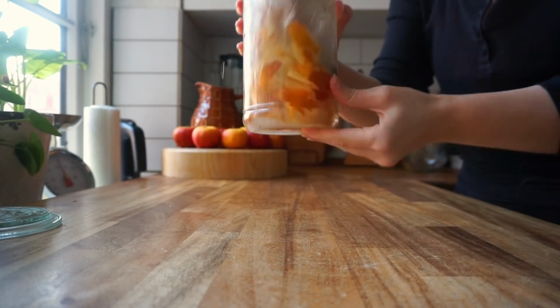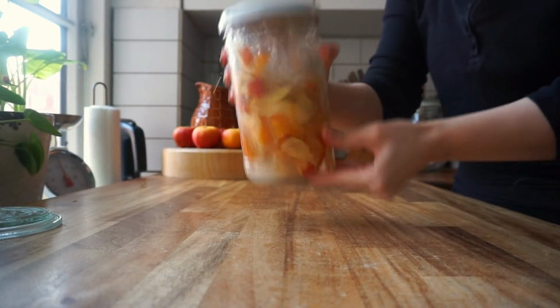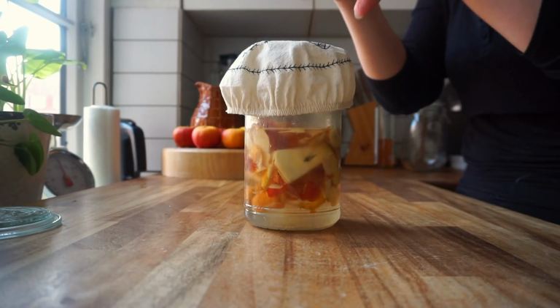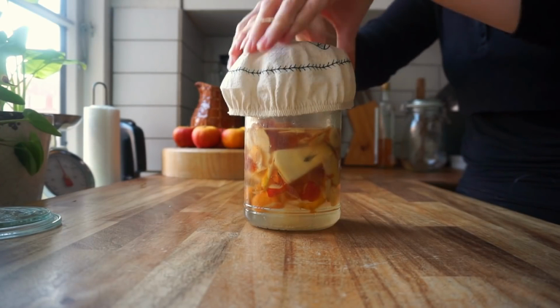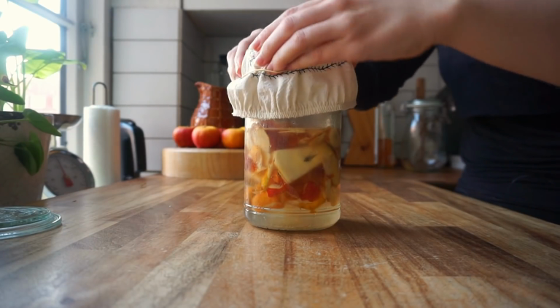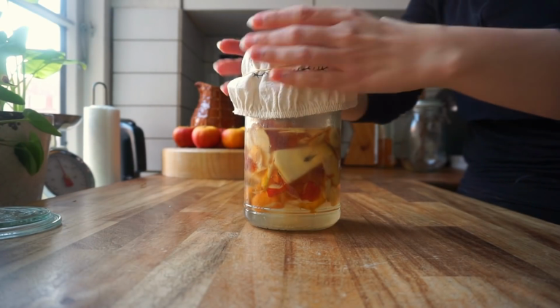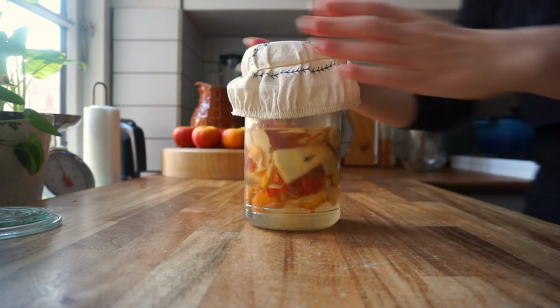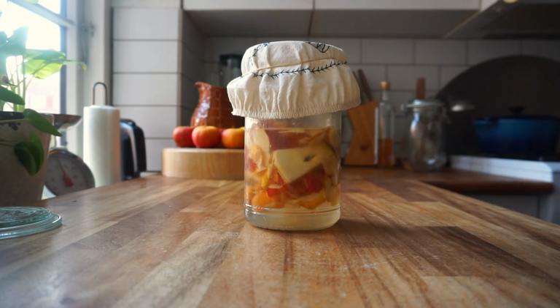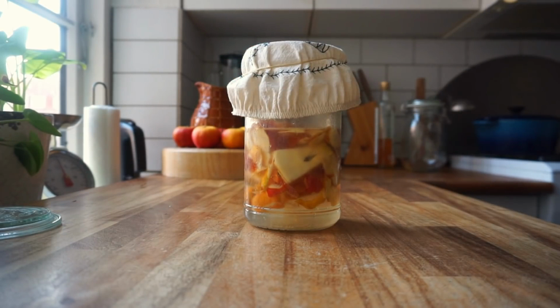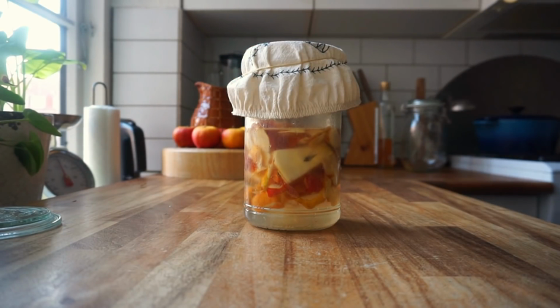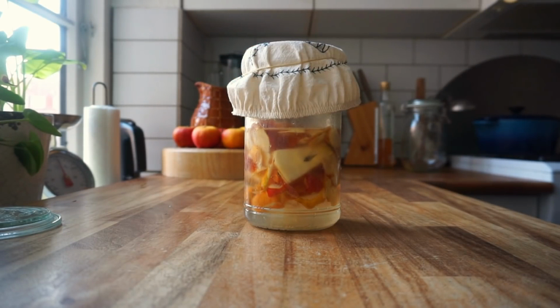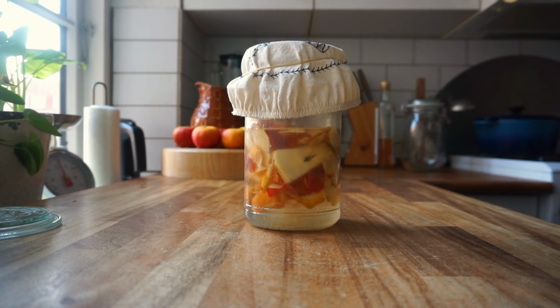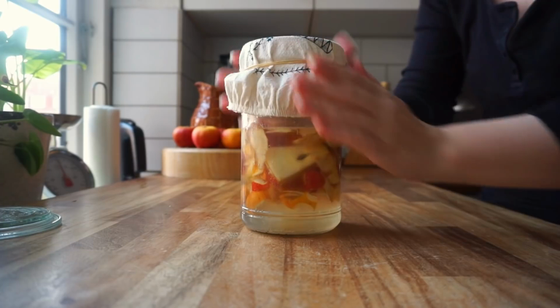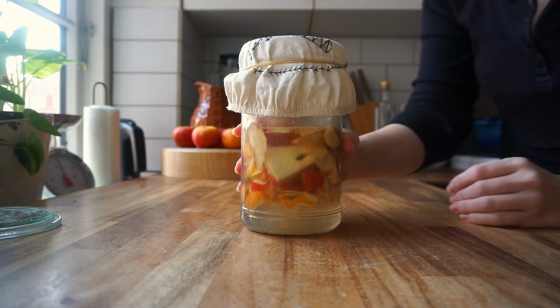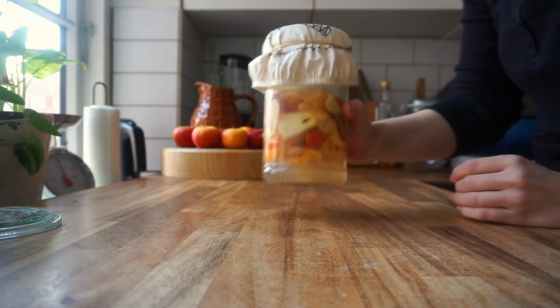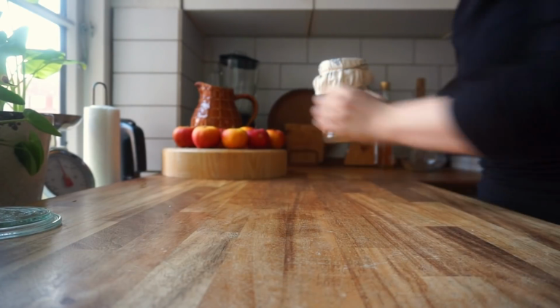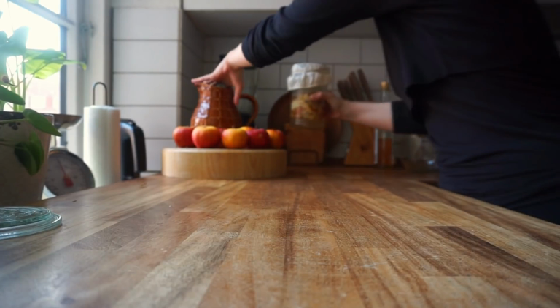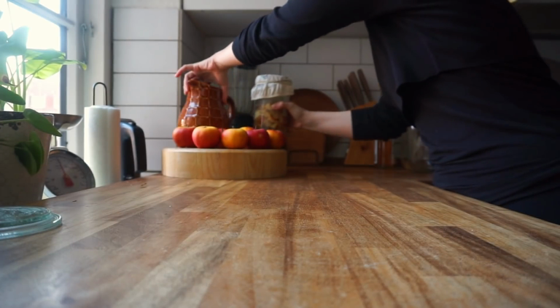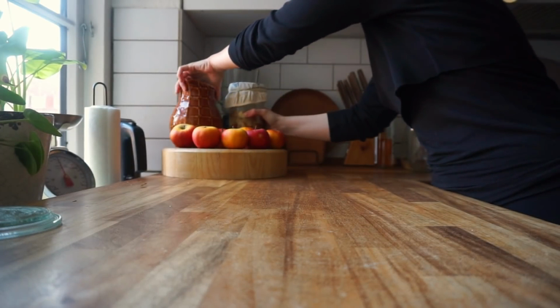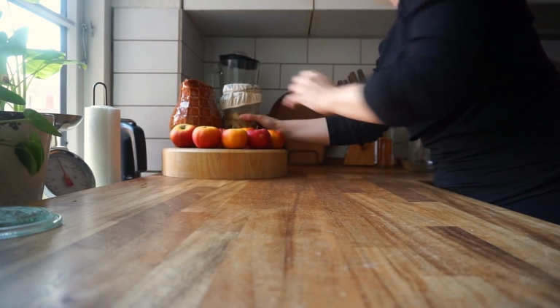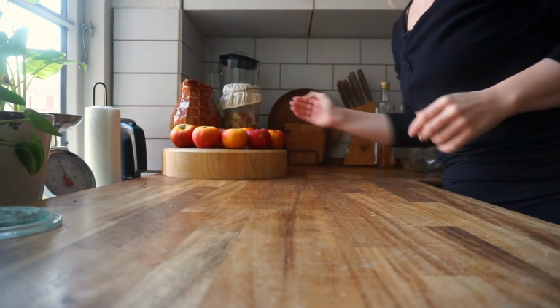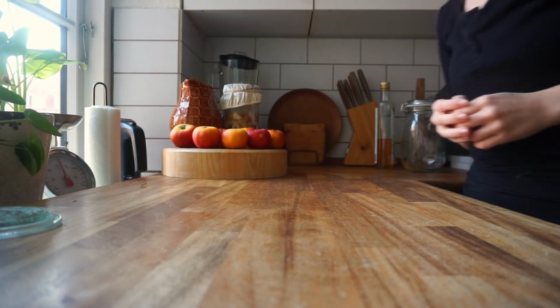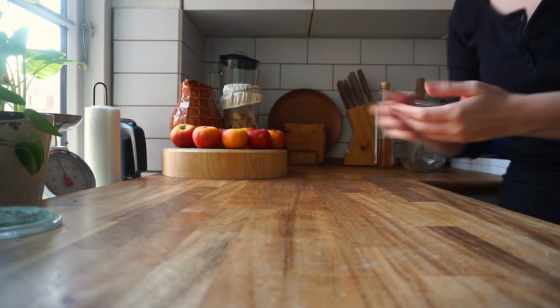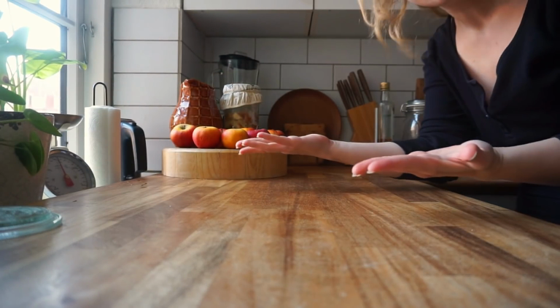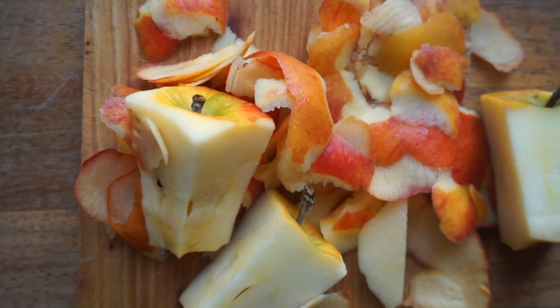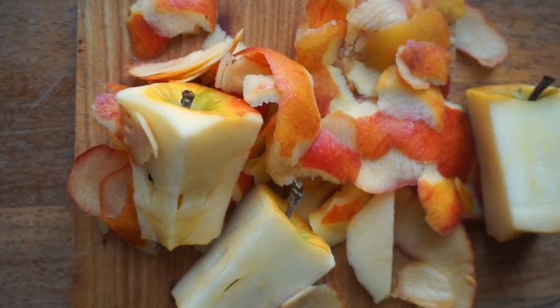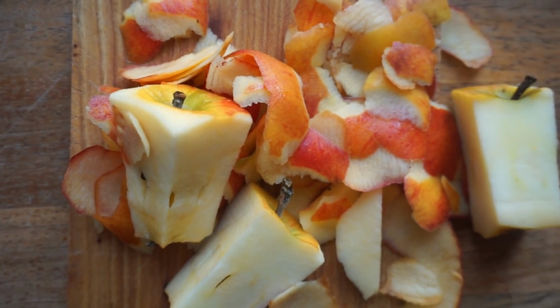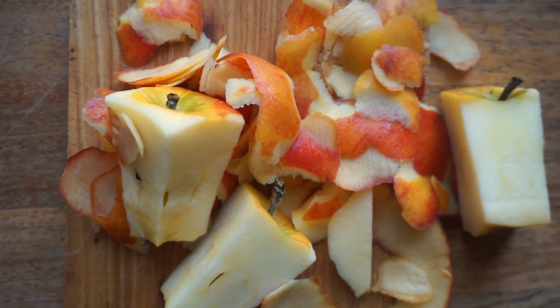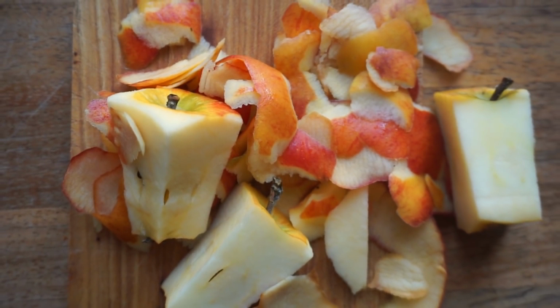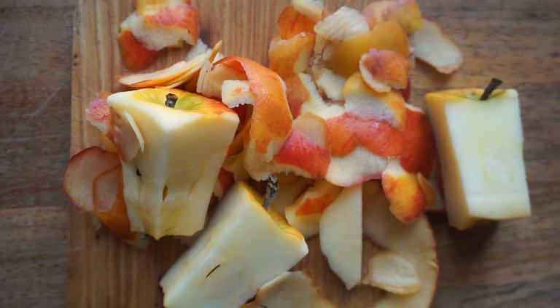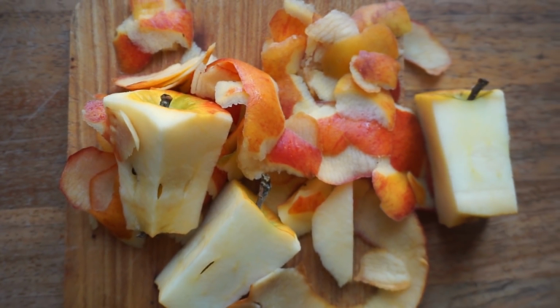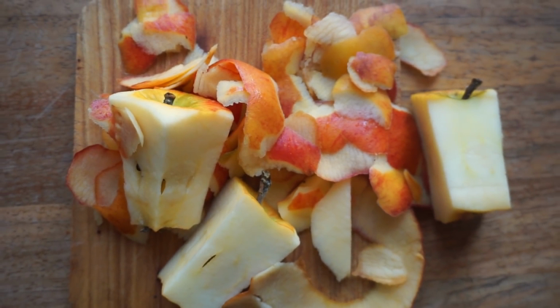Then take the lid off and replace it with a cloth. I set my cloth on tight with an elastic band. Now set the jar in a cool place and let it rest for about three to four weeks, and you have your own homemade apple cider vinegar.